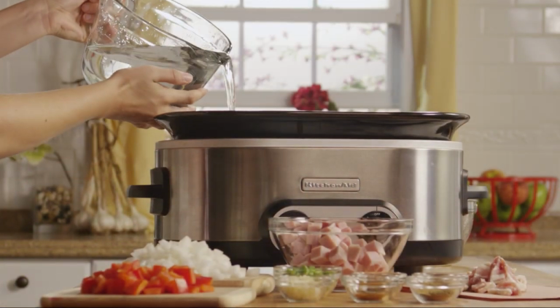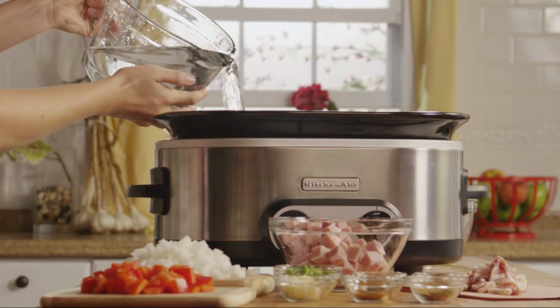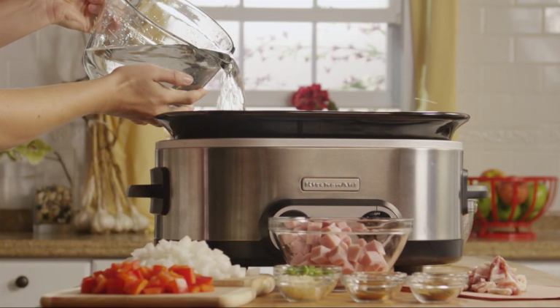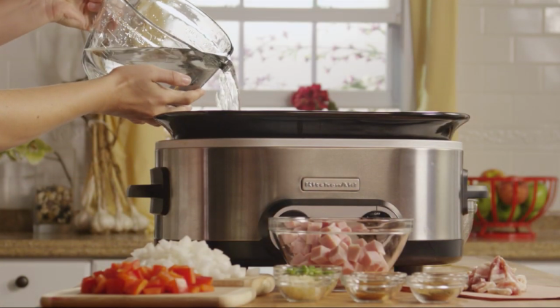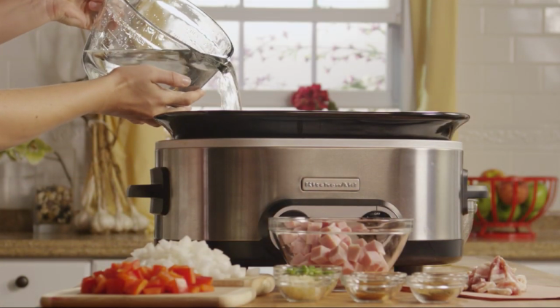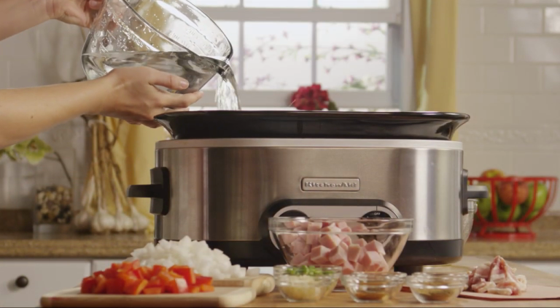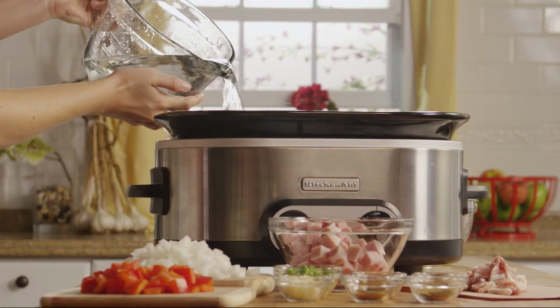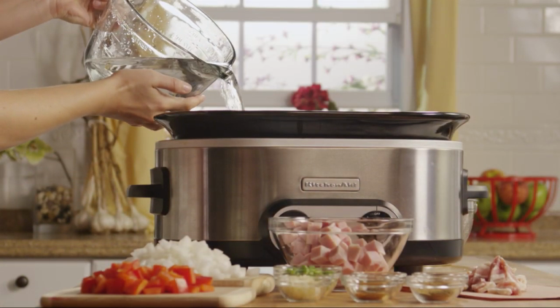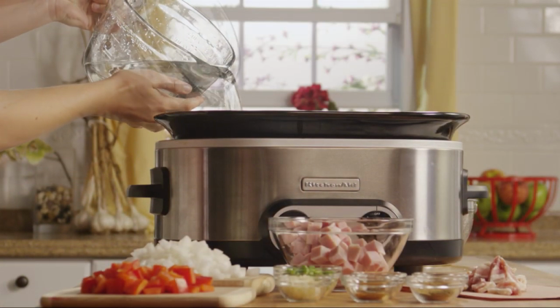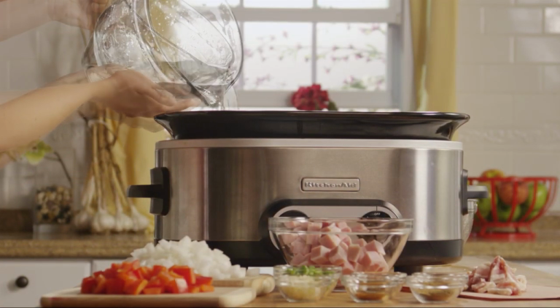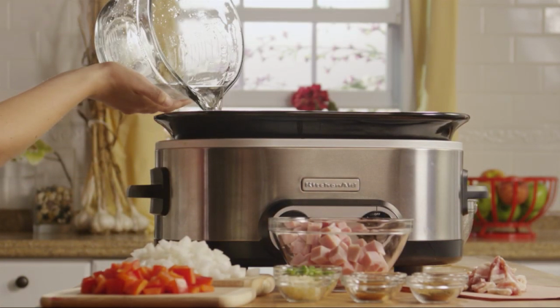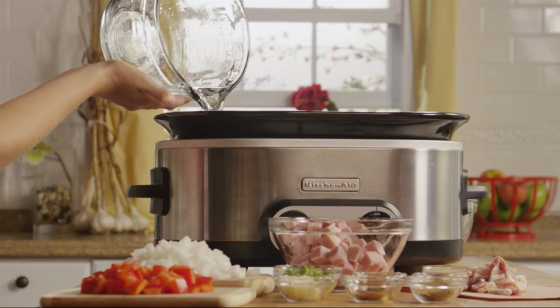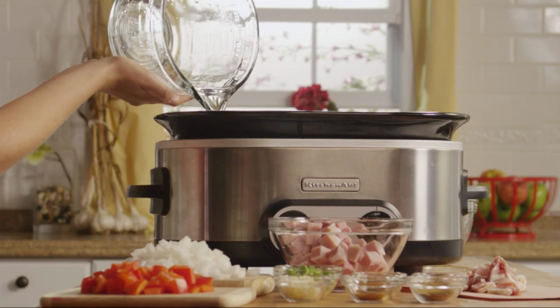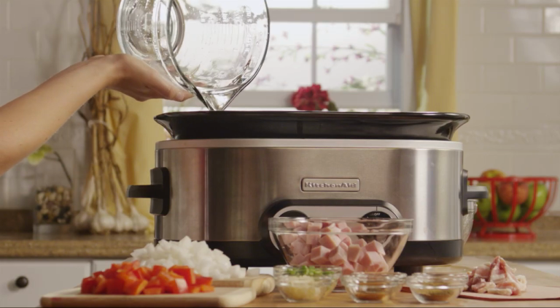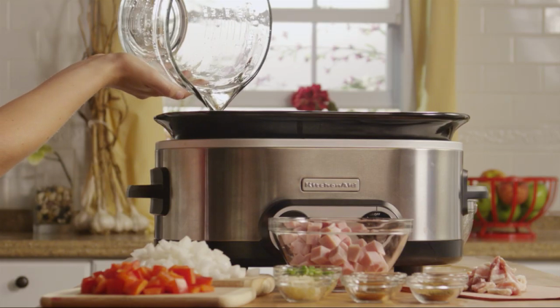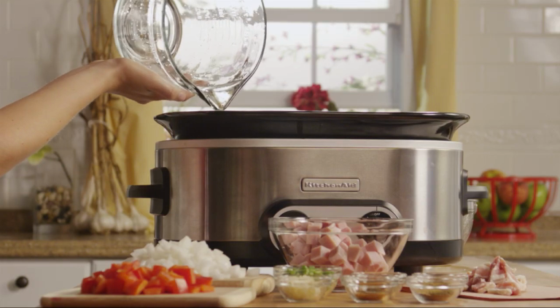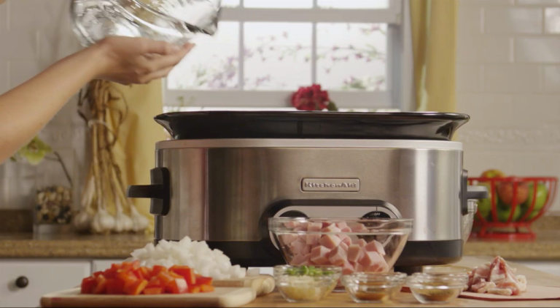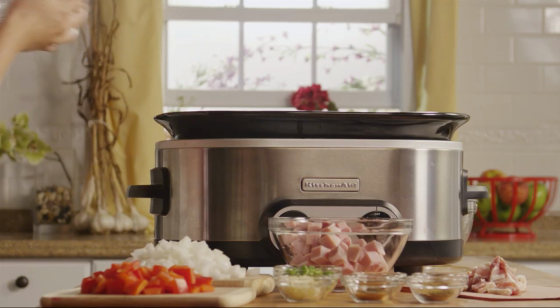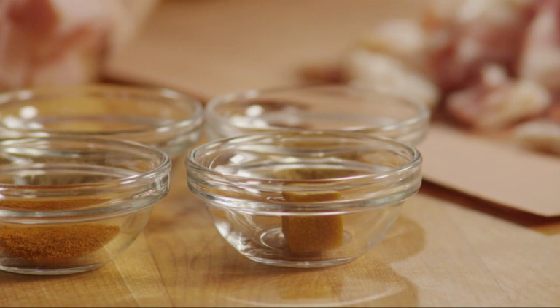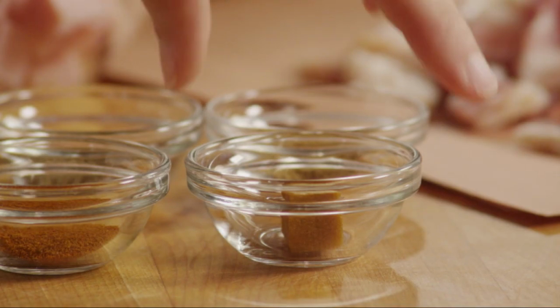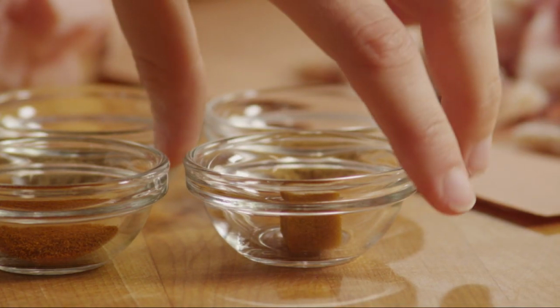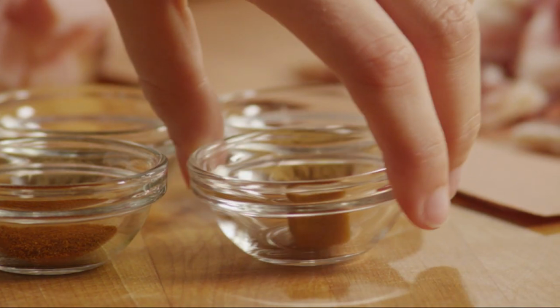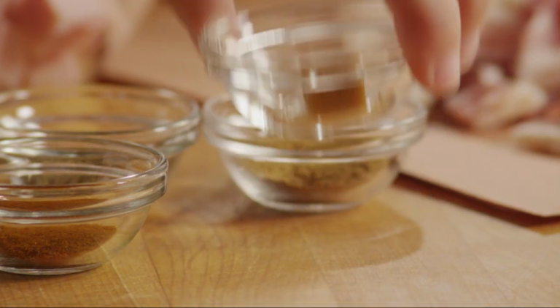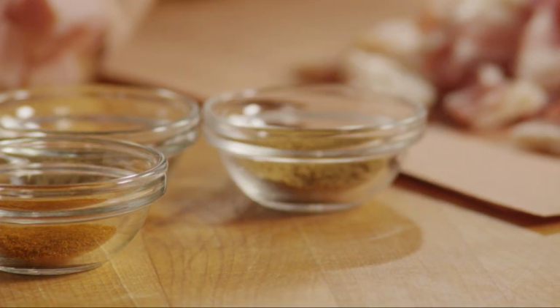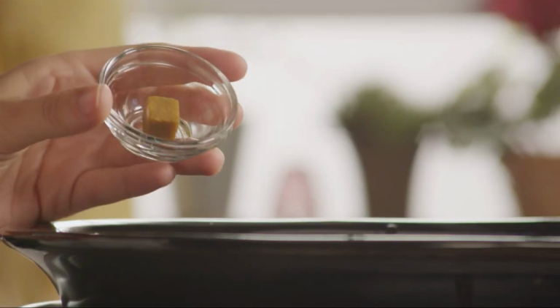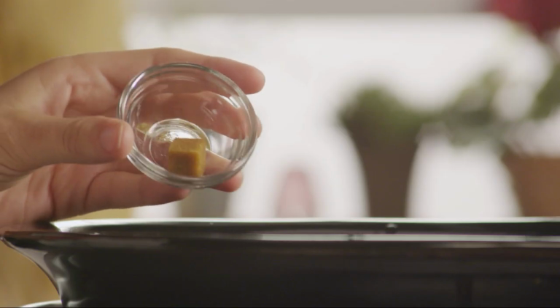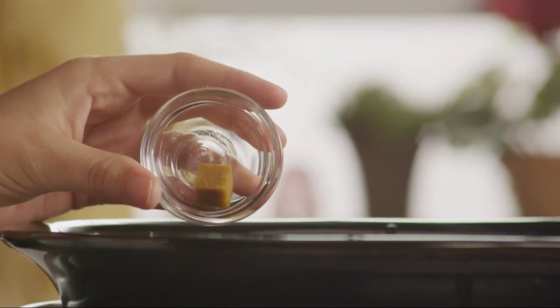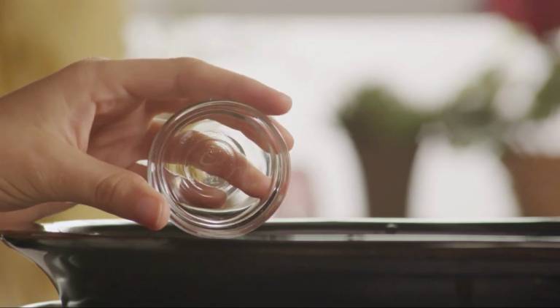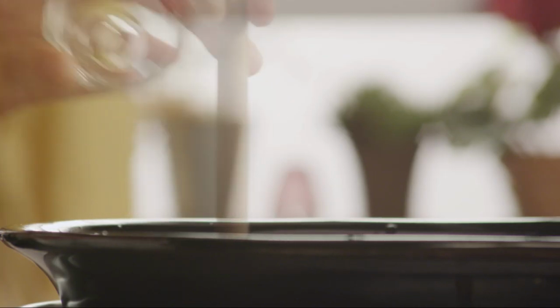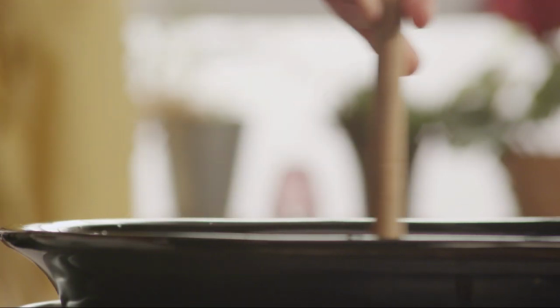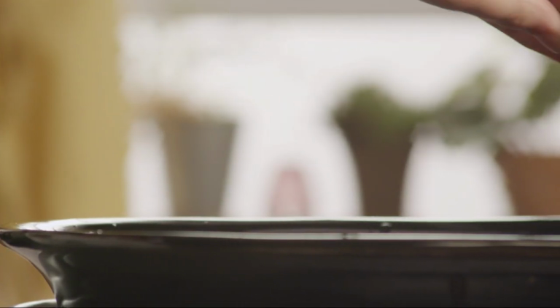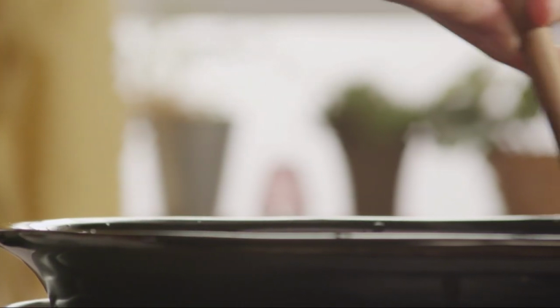Now, pour six cups of water into a slow cooker. Add one chicken bouillon cube and stir to dissolve.